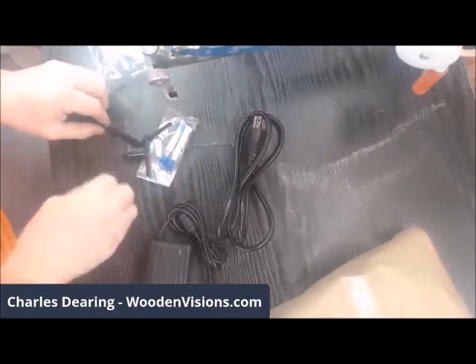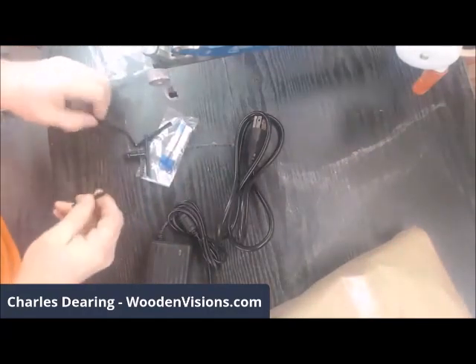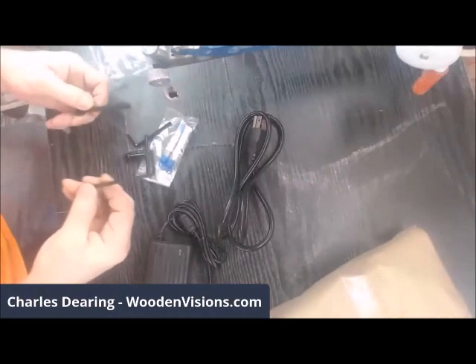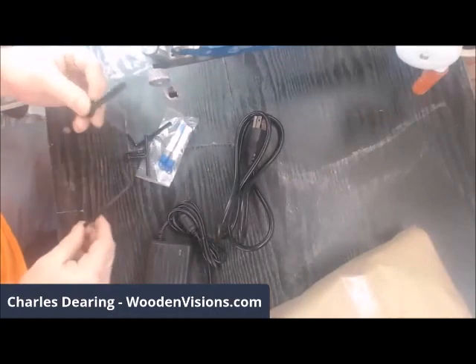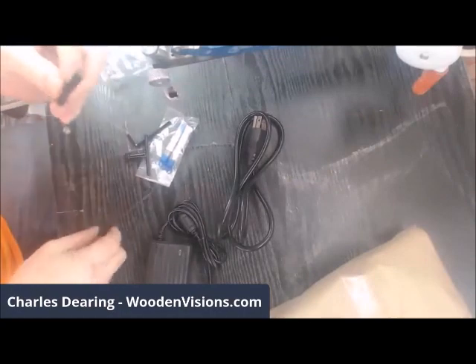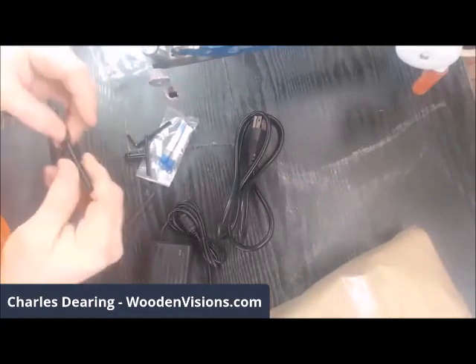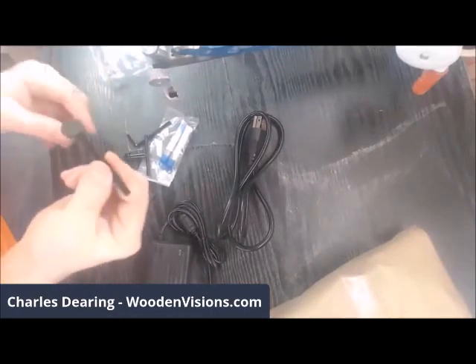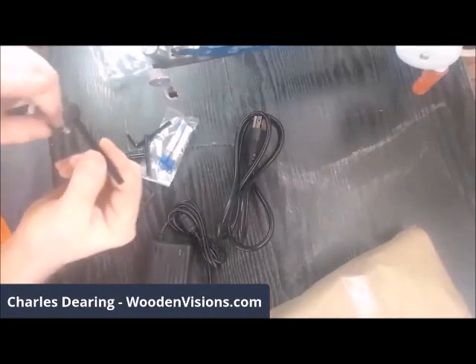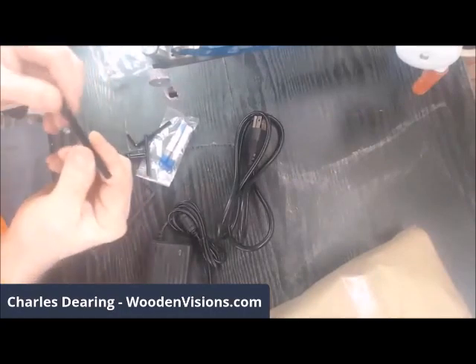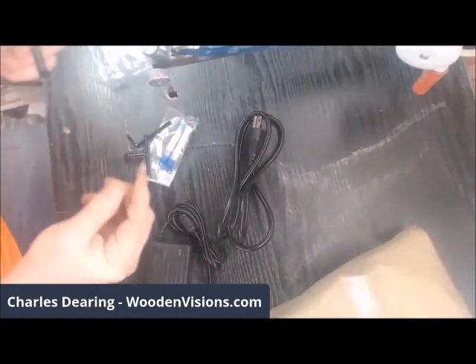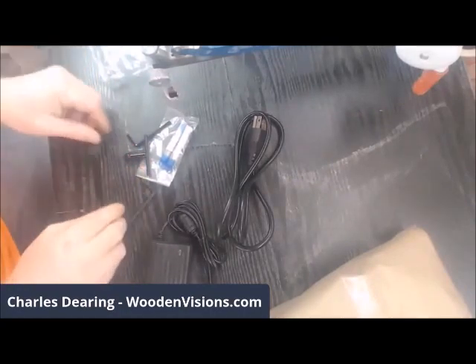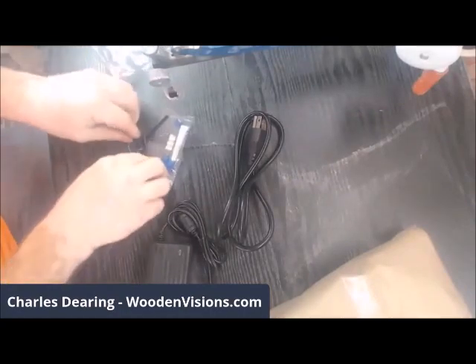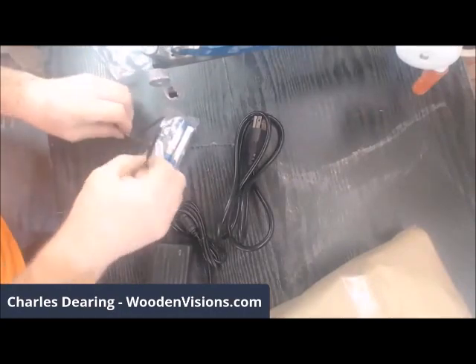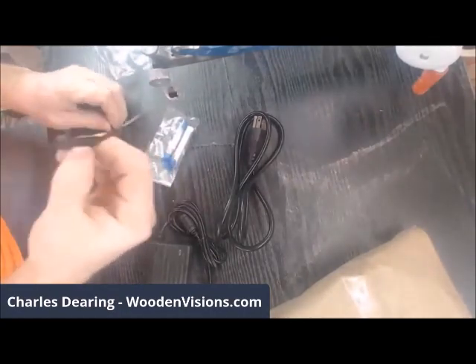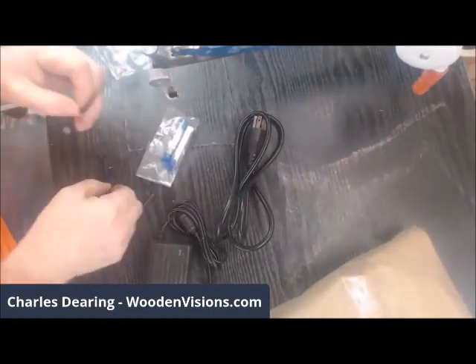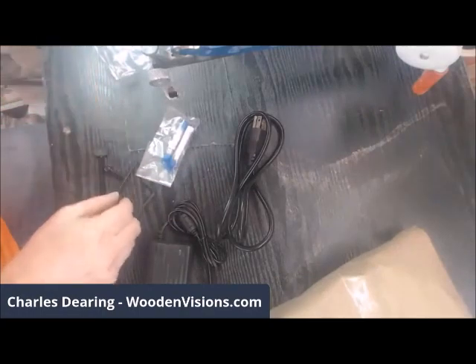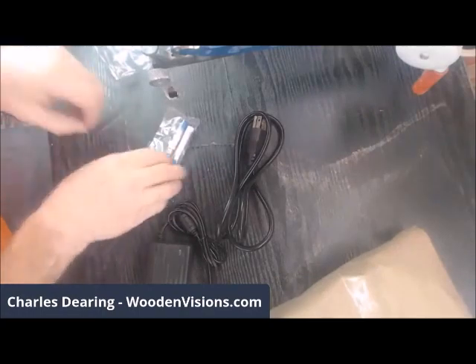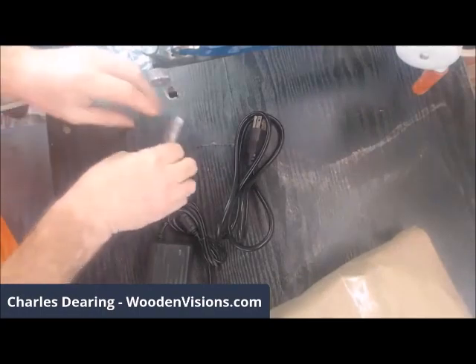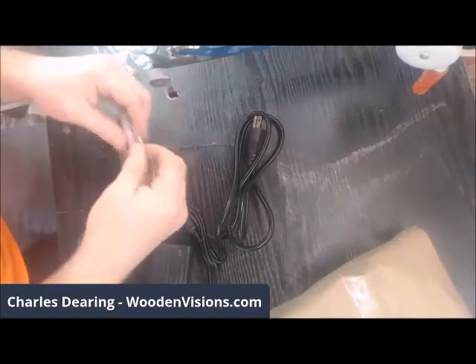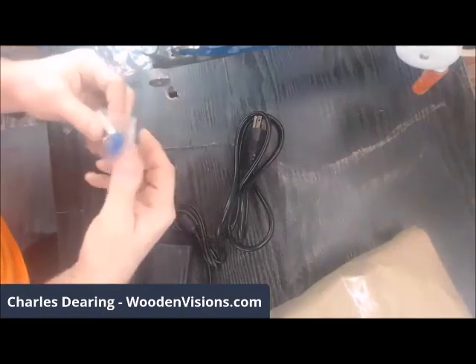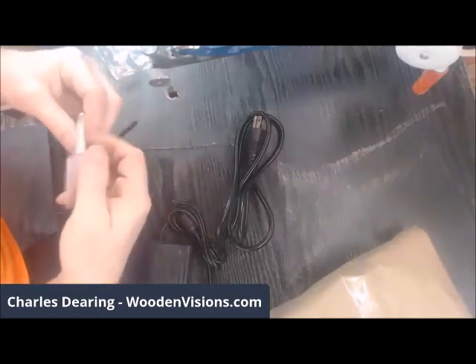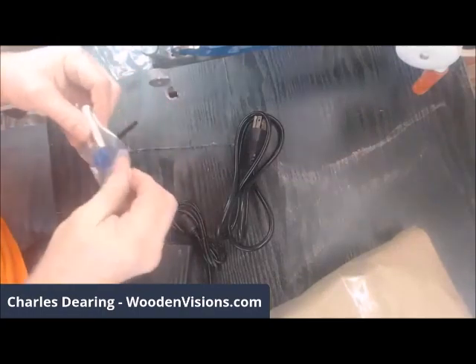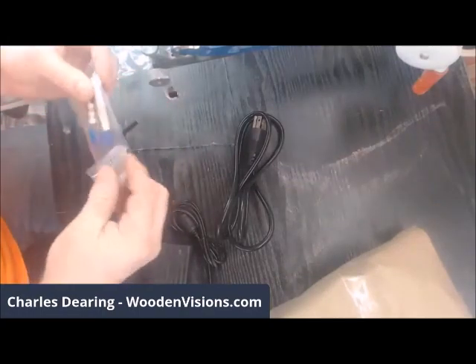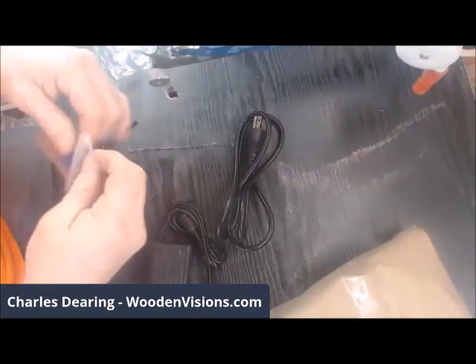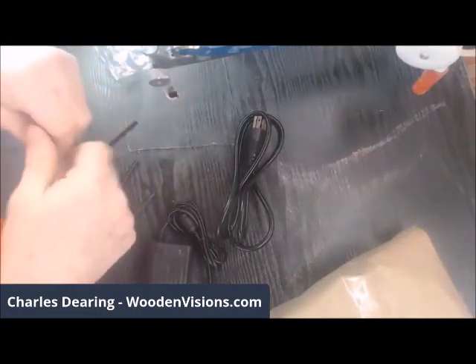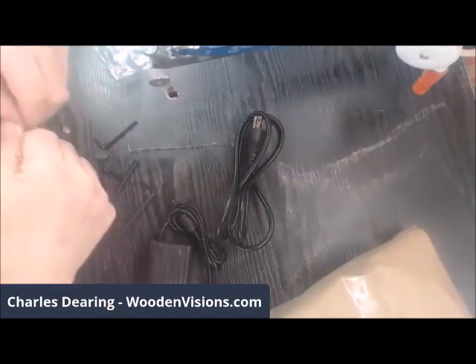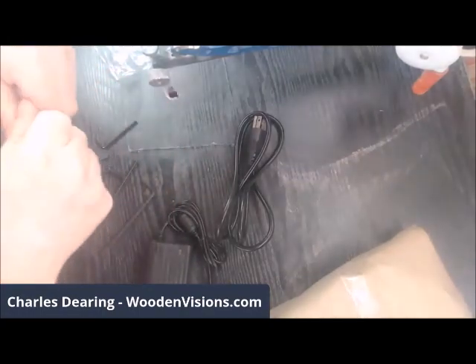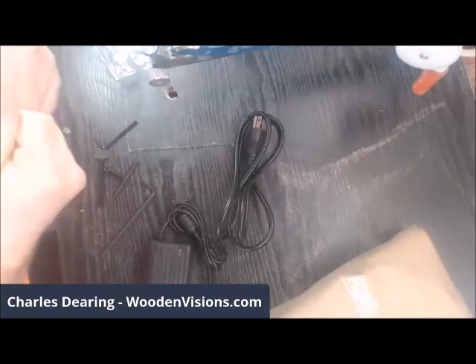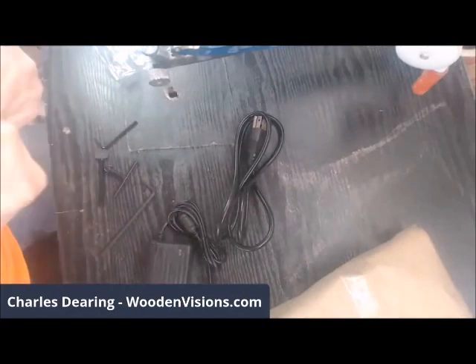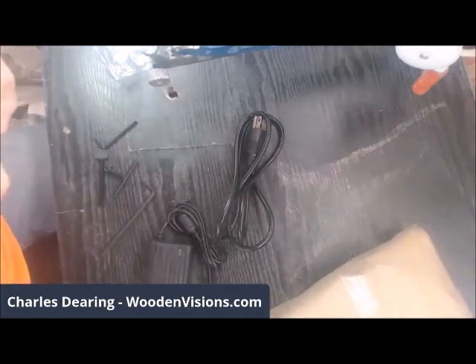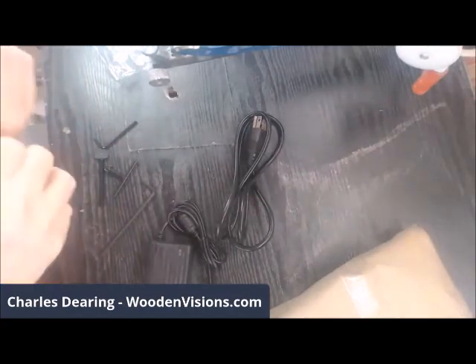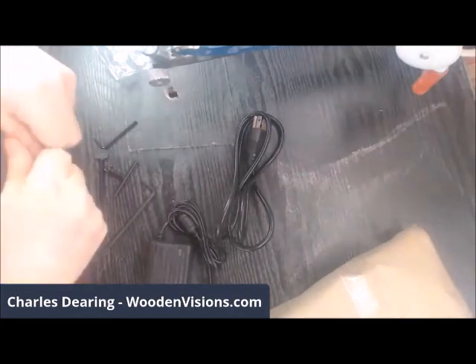We have an allen key, and — I forget the term for that — but we have that, we have the chuck, another allen key. And I did not know they came with drill bits, so that's a special little treat.